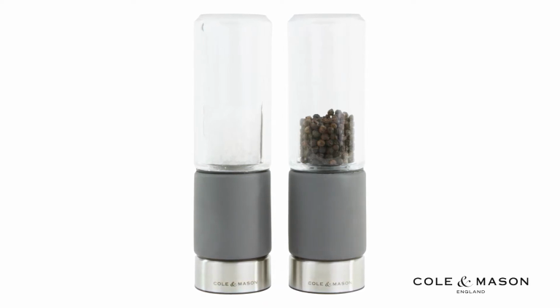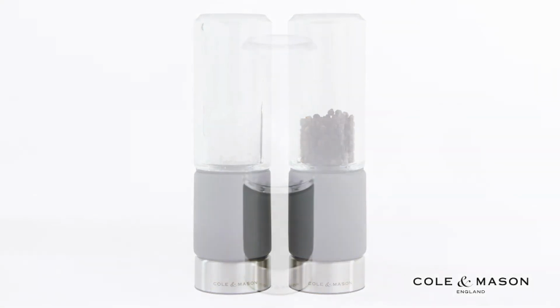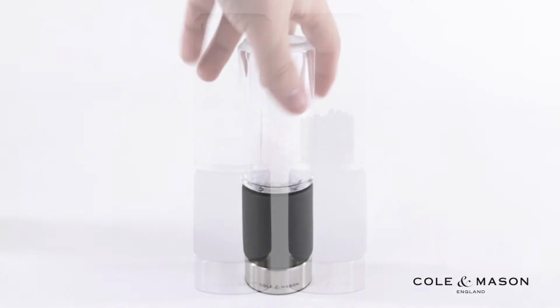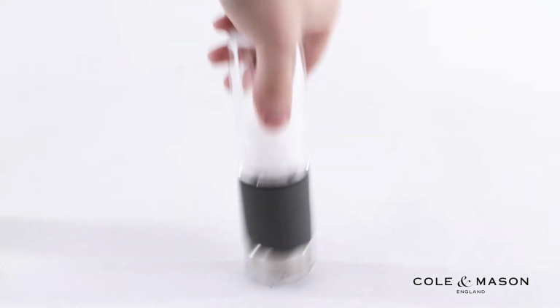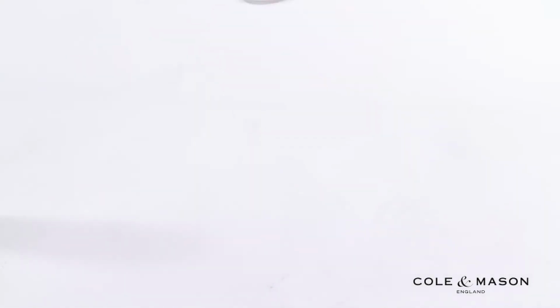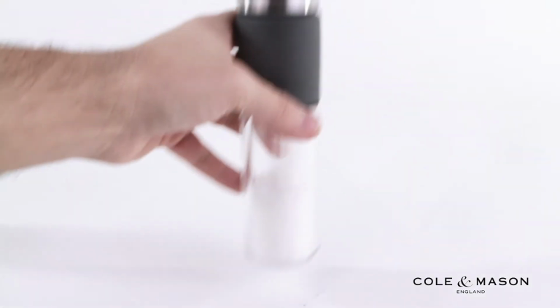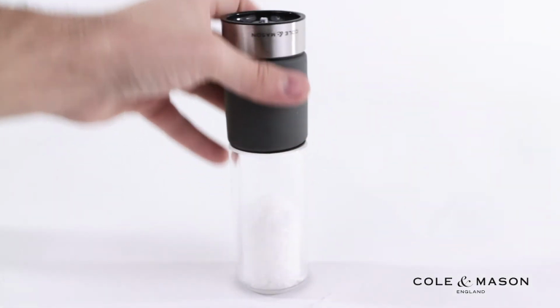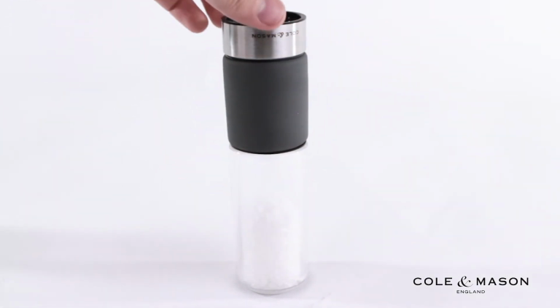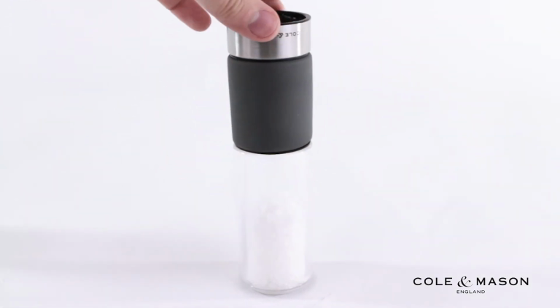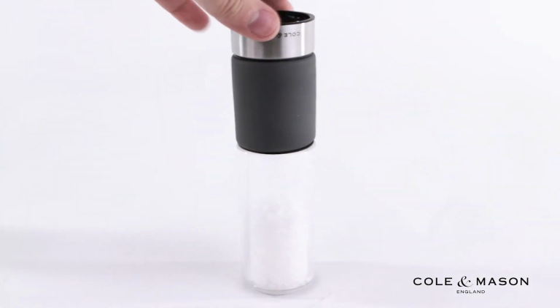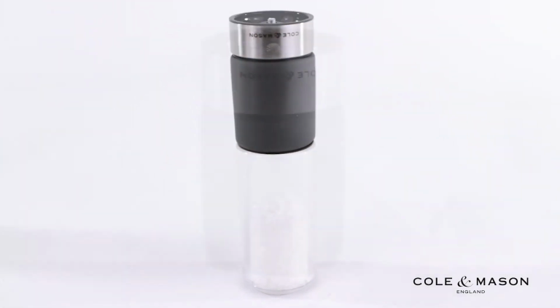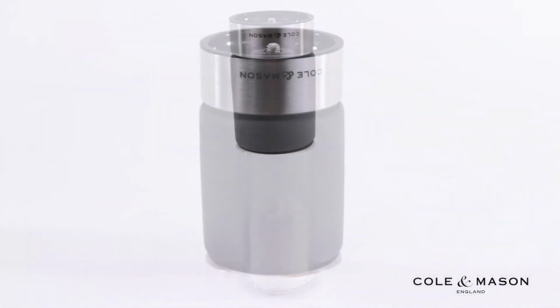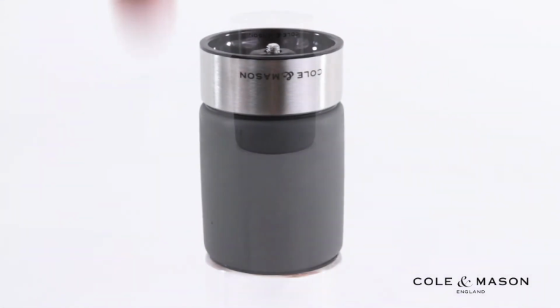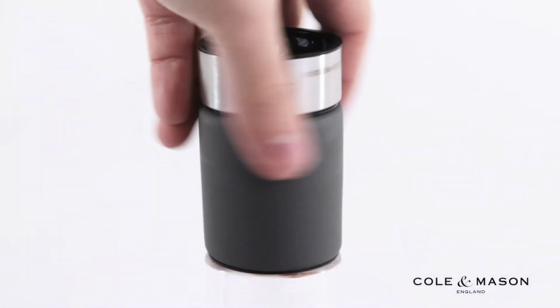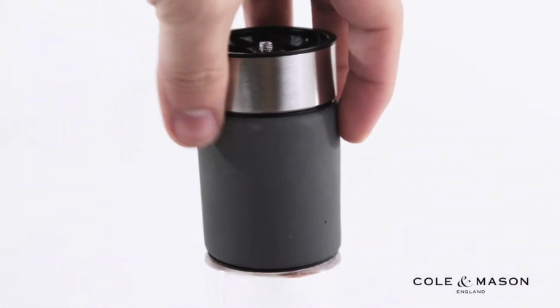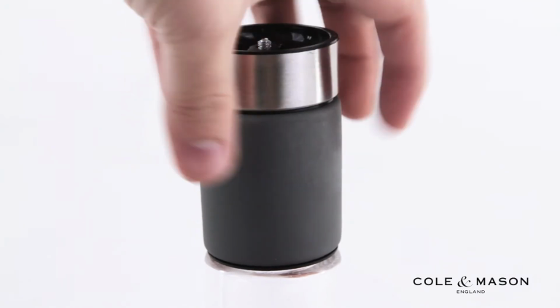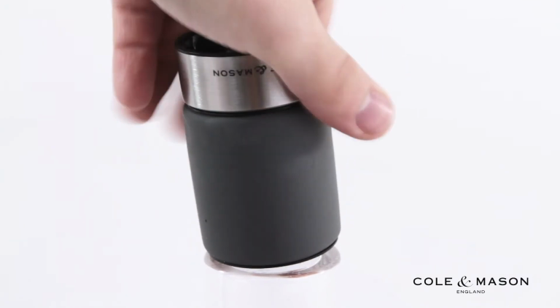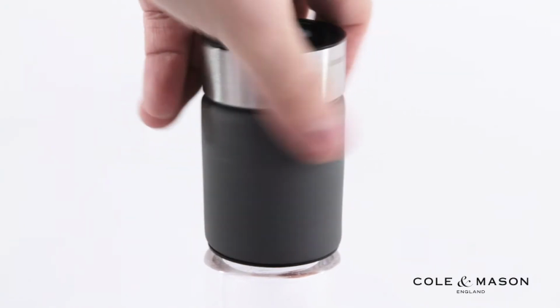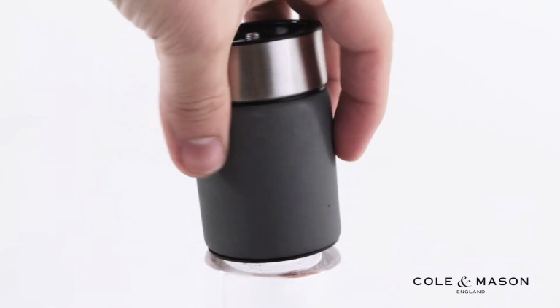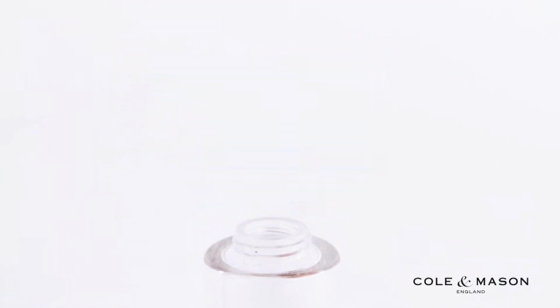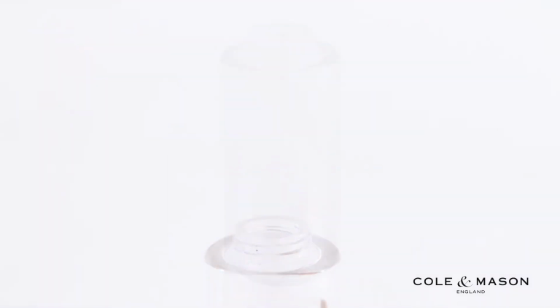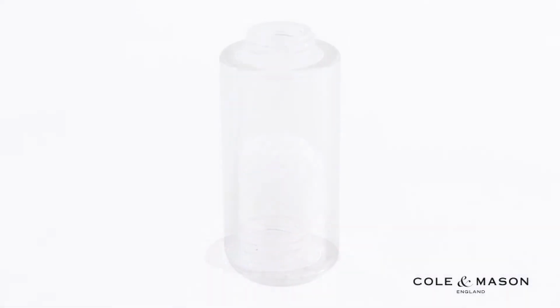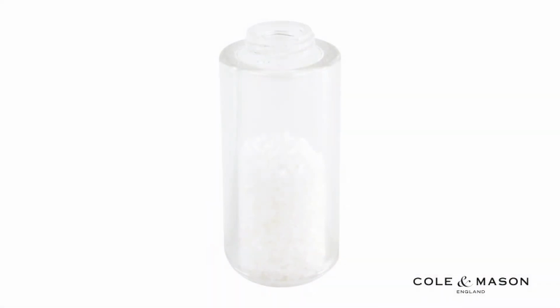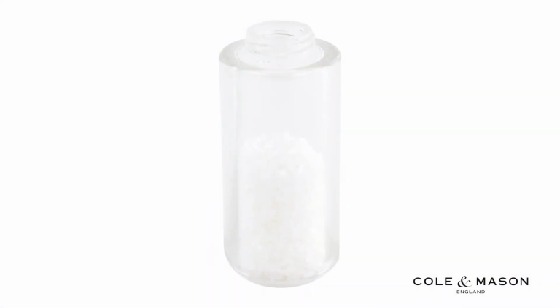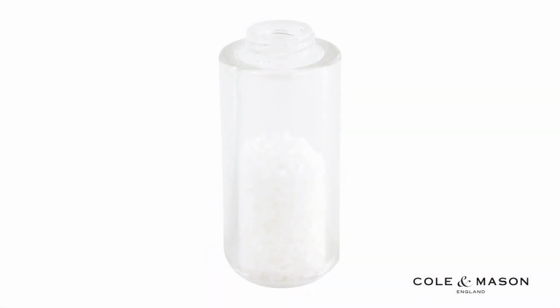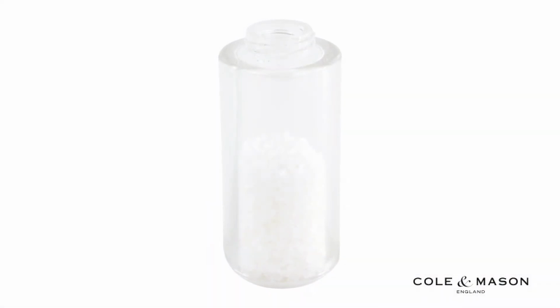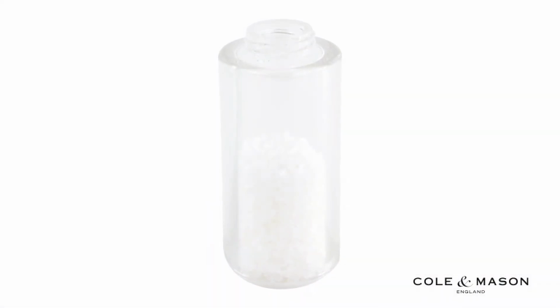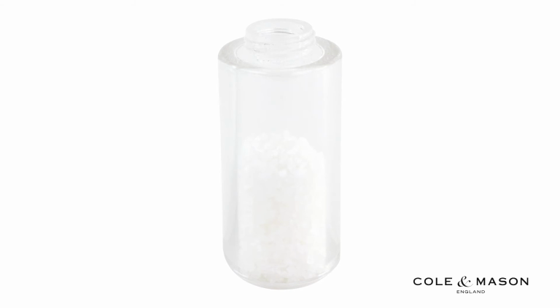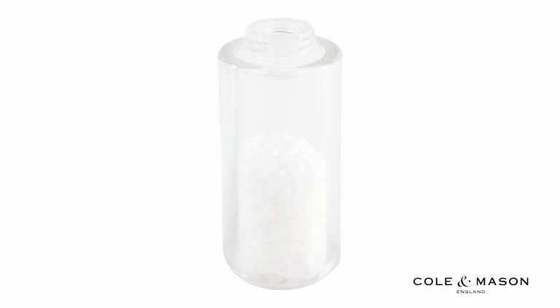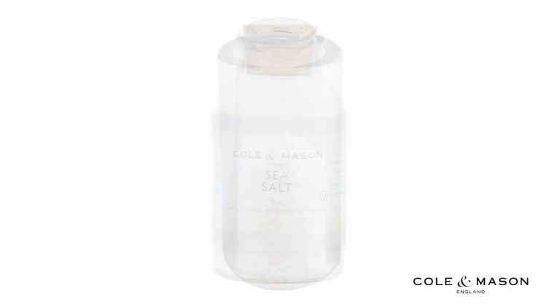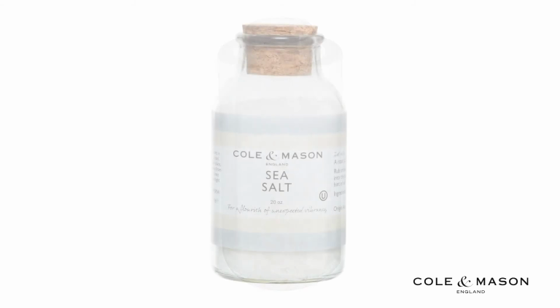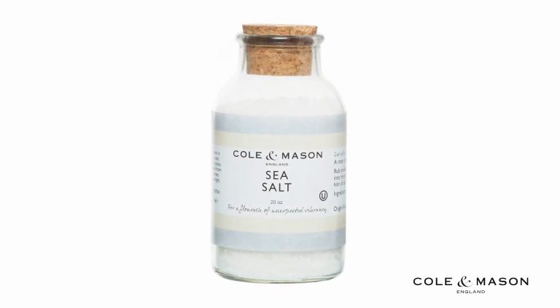To refill your mill, simply start by turning the mill upside down. Next, unscrew the acrylic top from the concrete base and refill with your choice of spice.